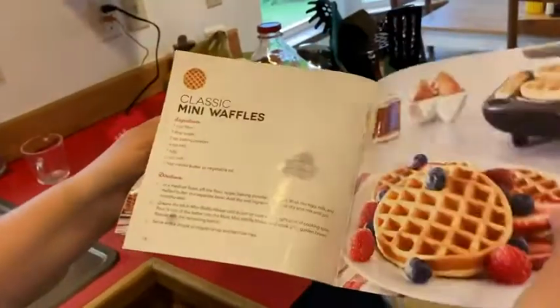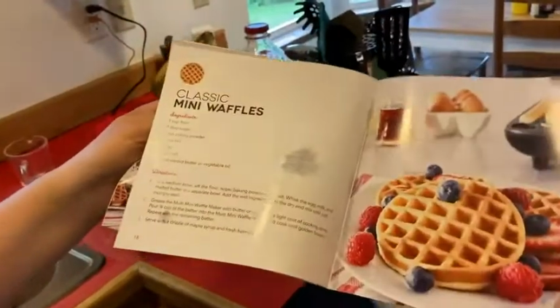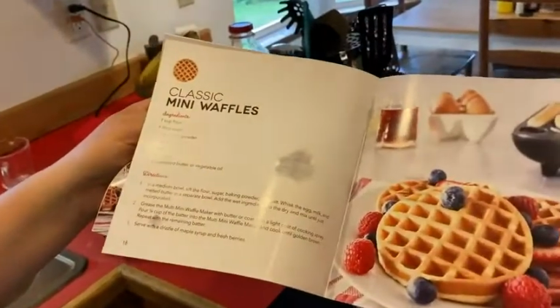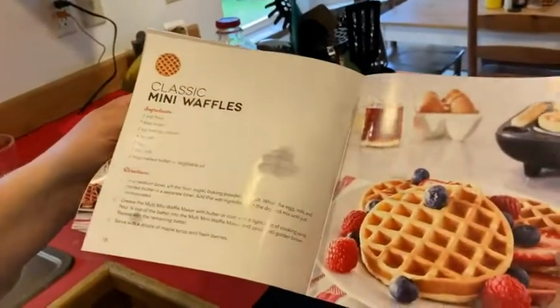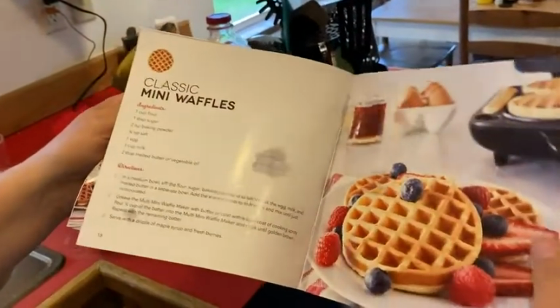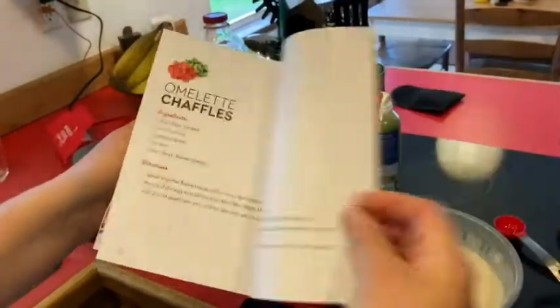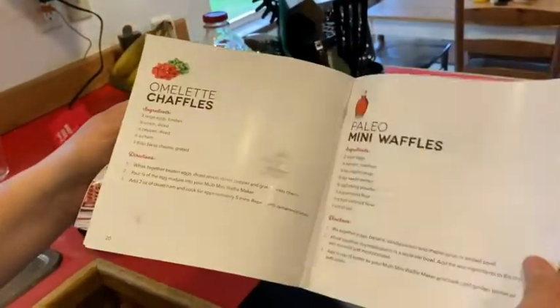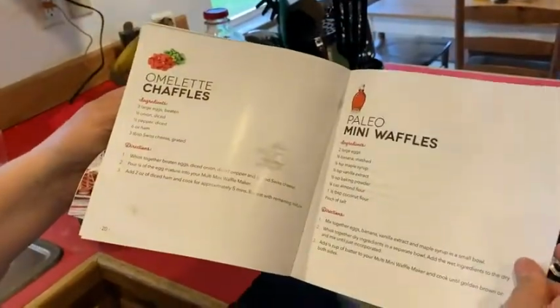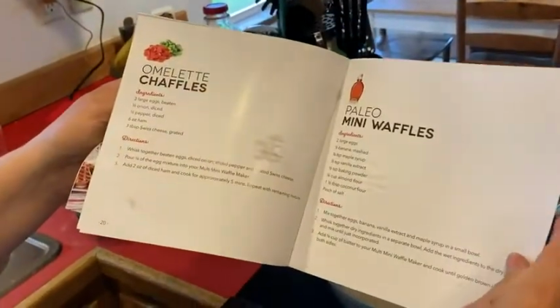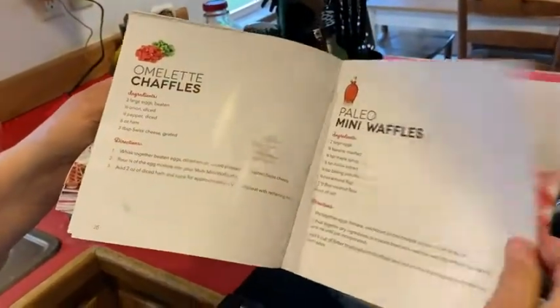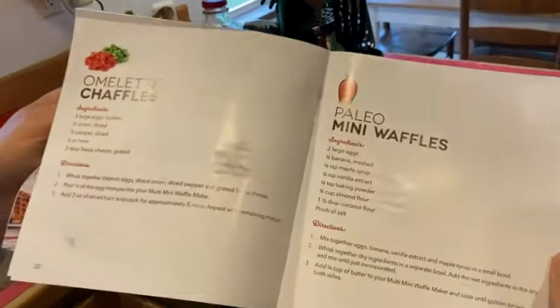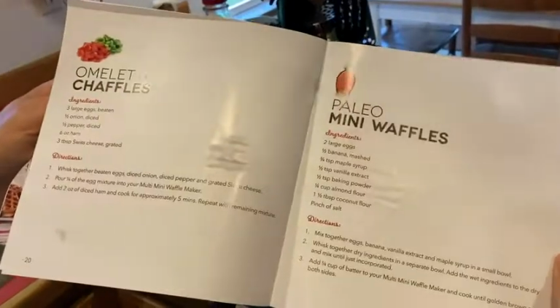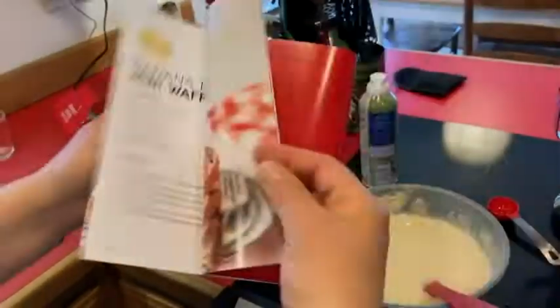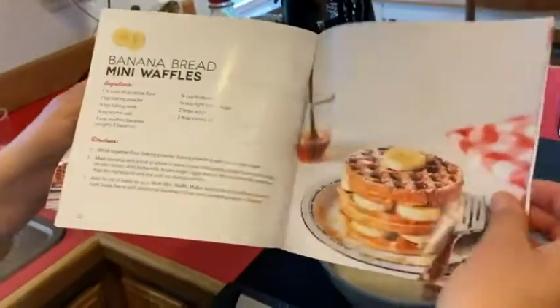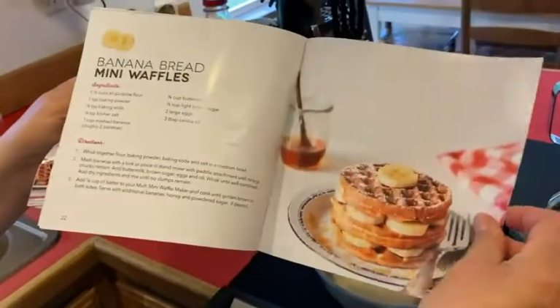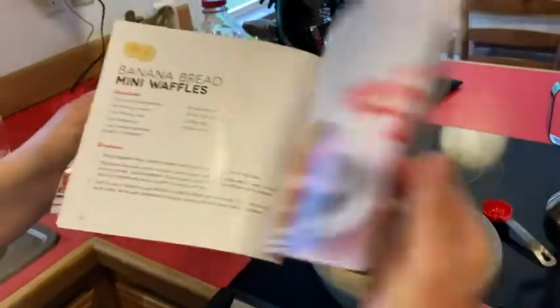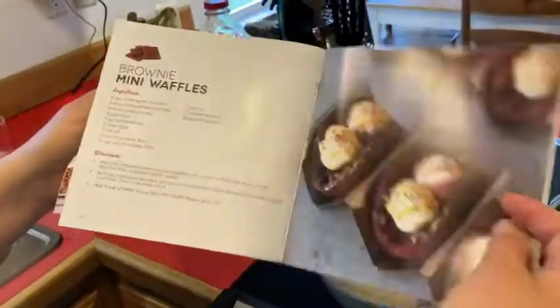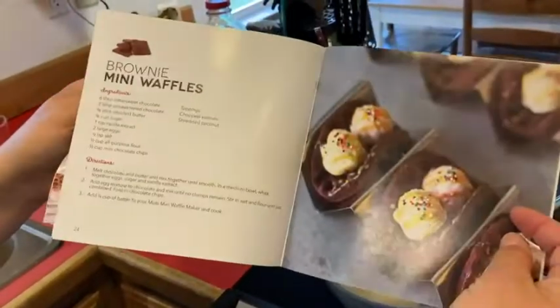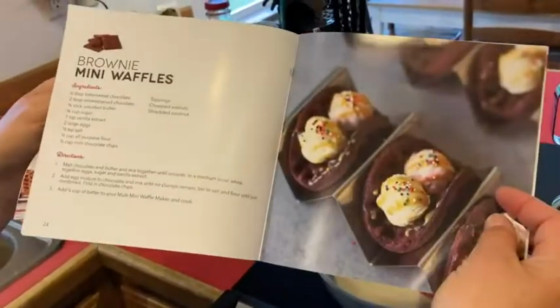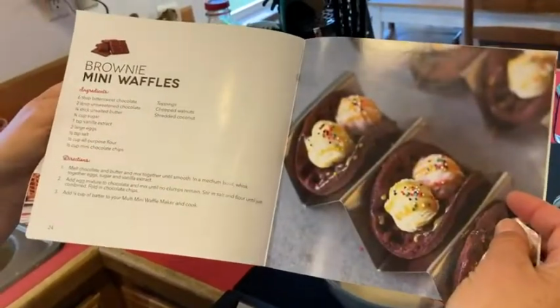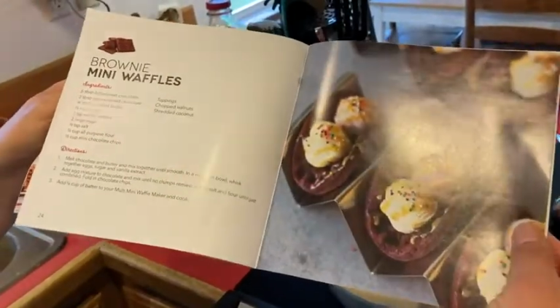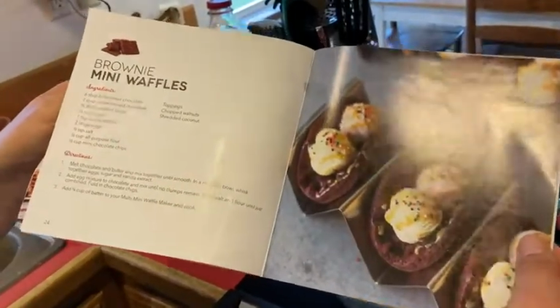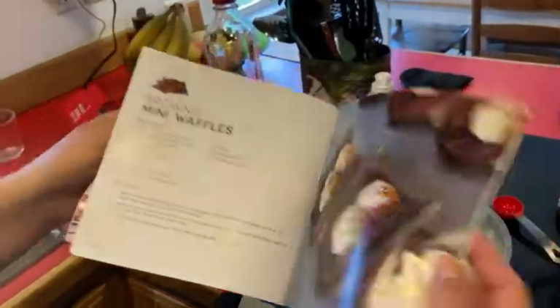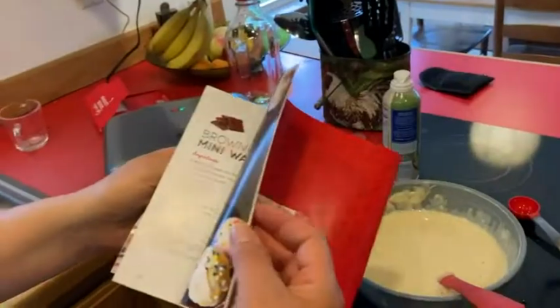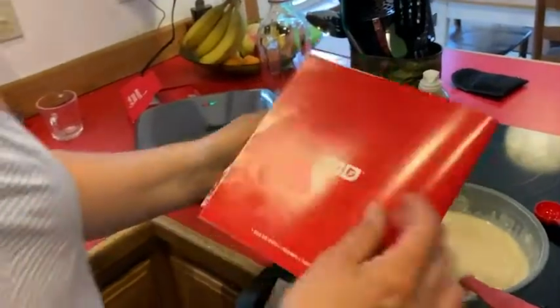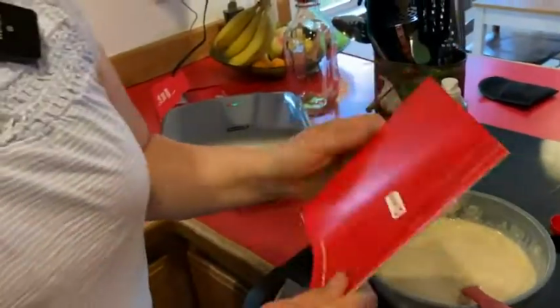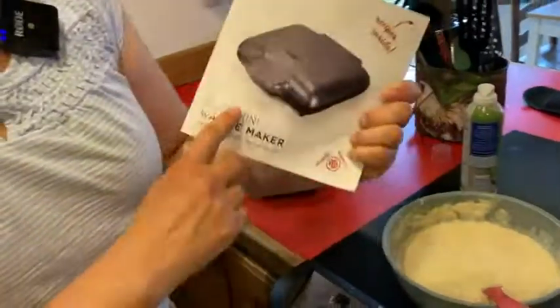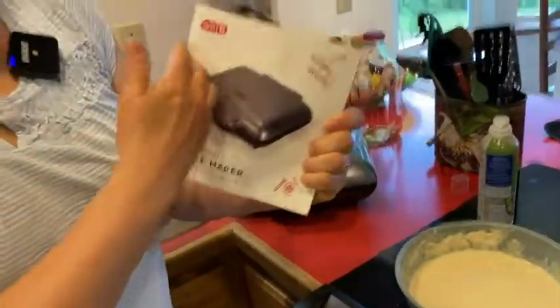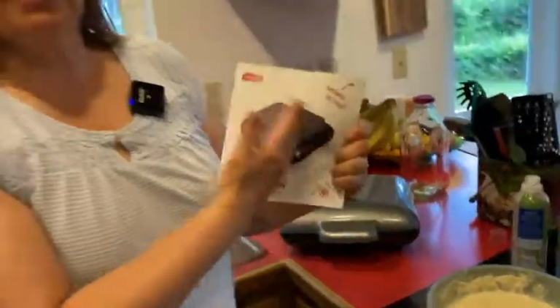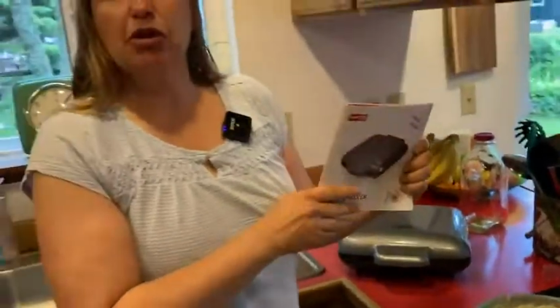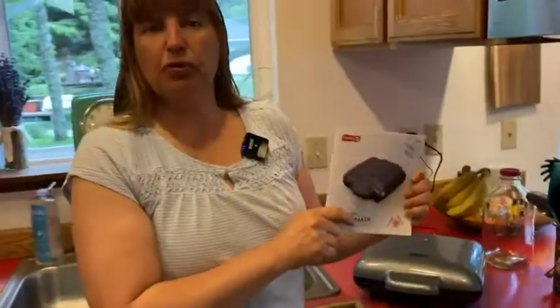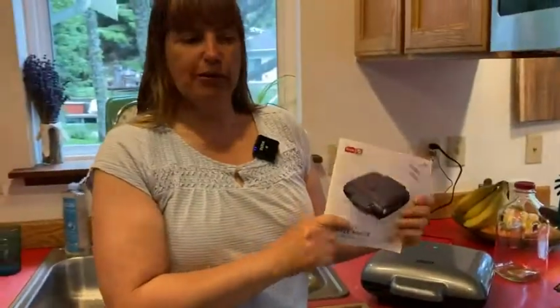It gives you some classic recipes, some paleo options, banana bread, and this one looks pretty nice for dessert. A lot of nice little things come along with the waffle maker.